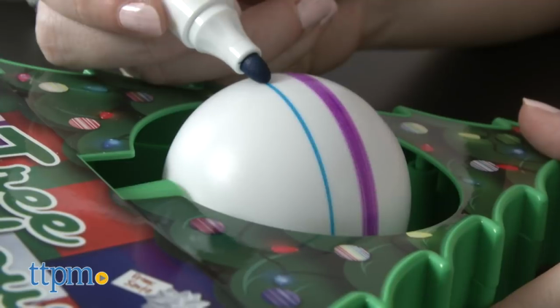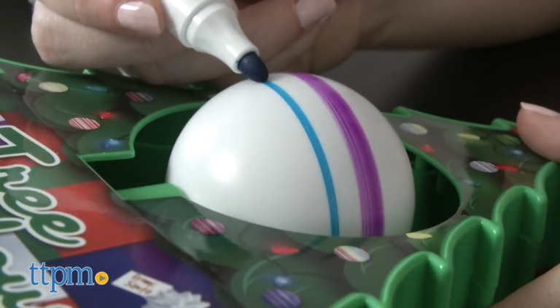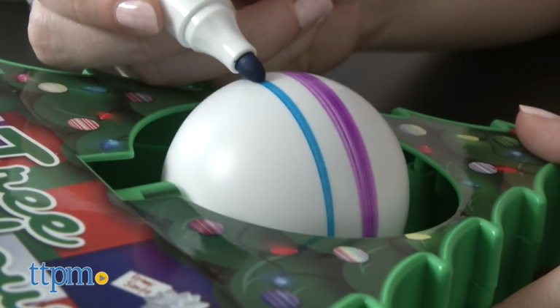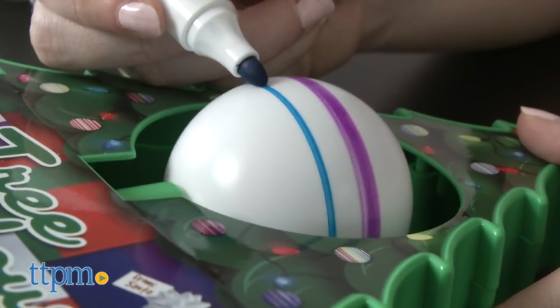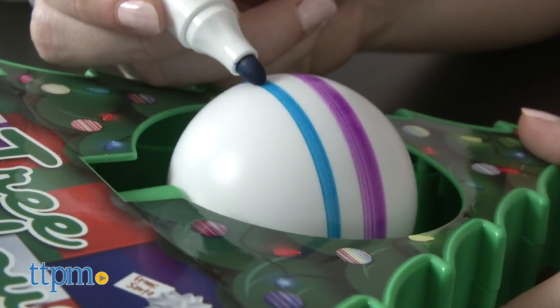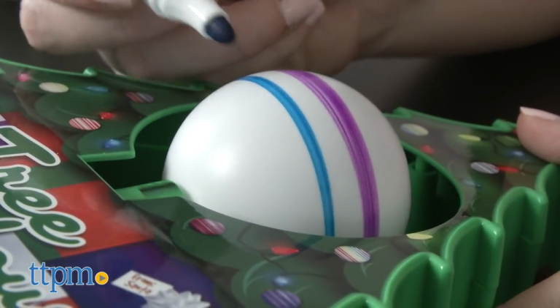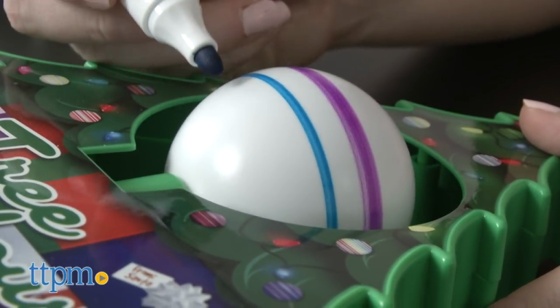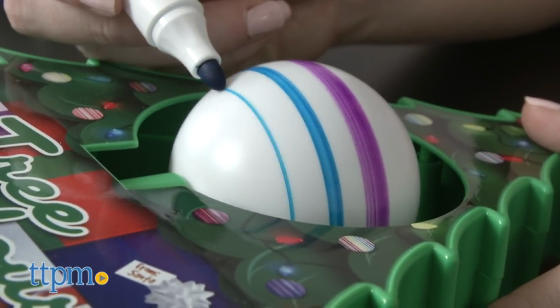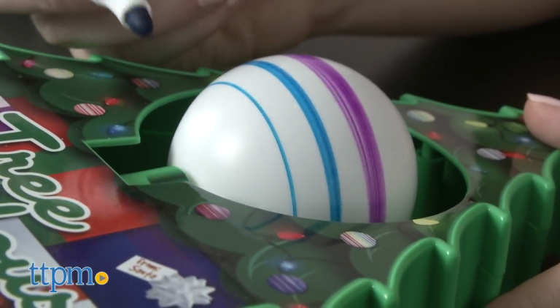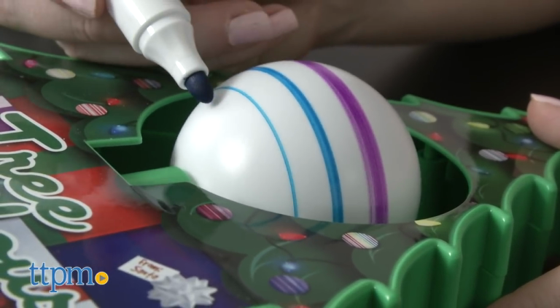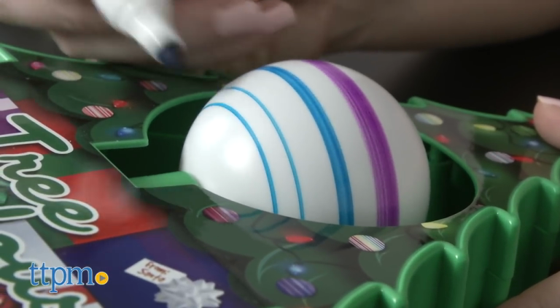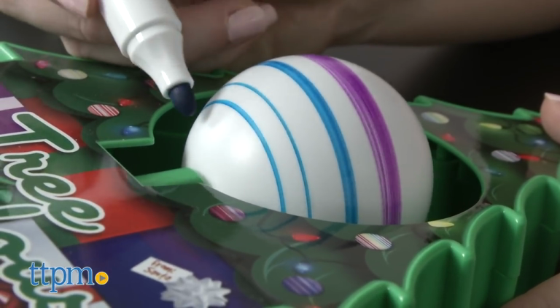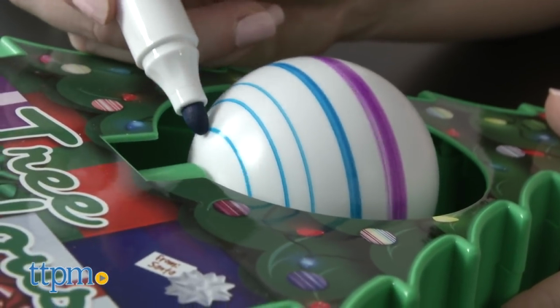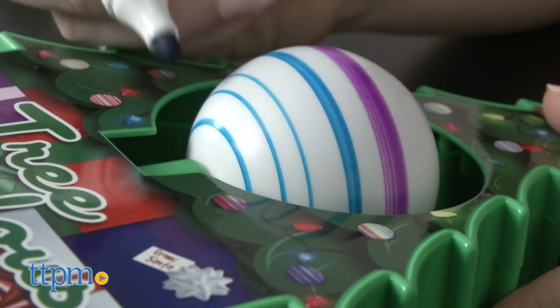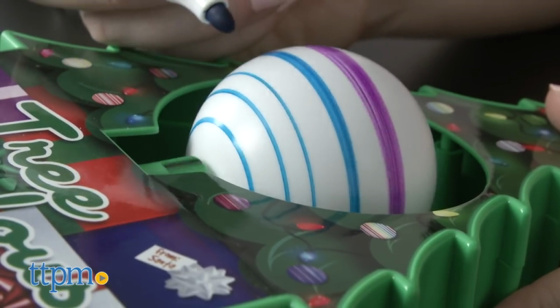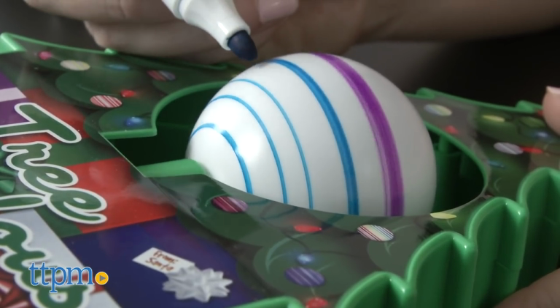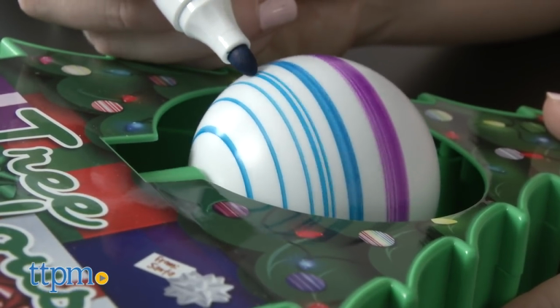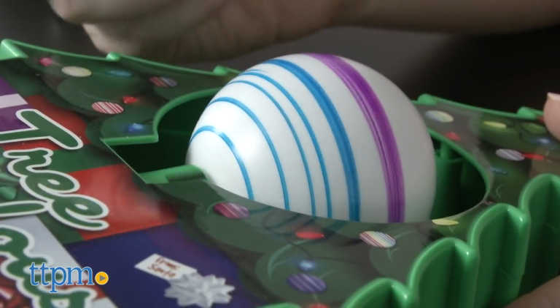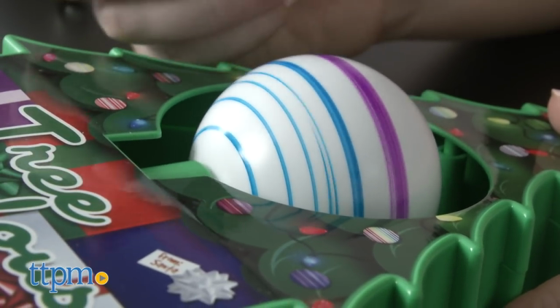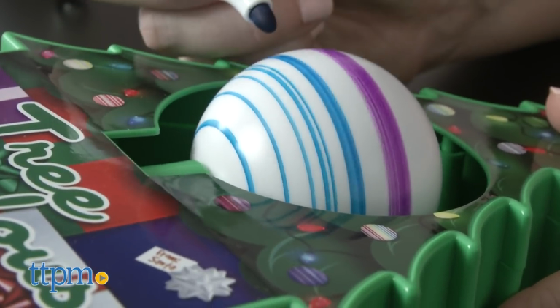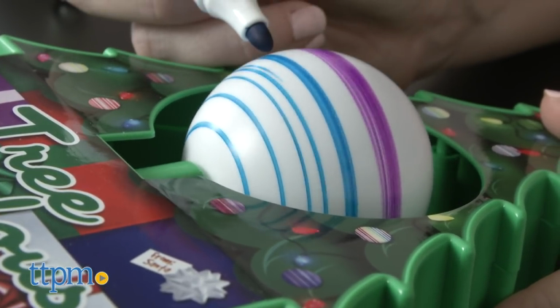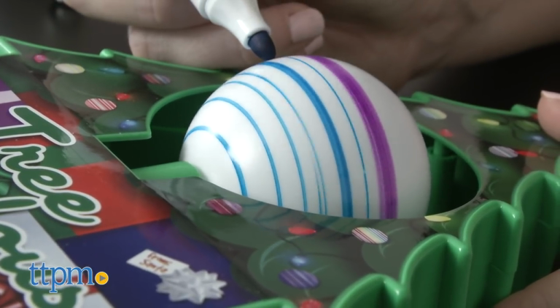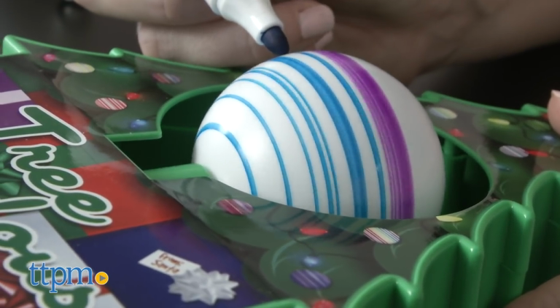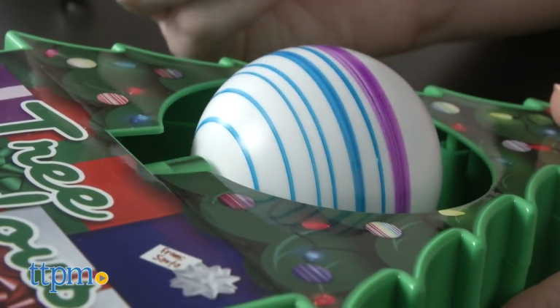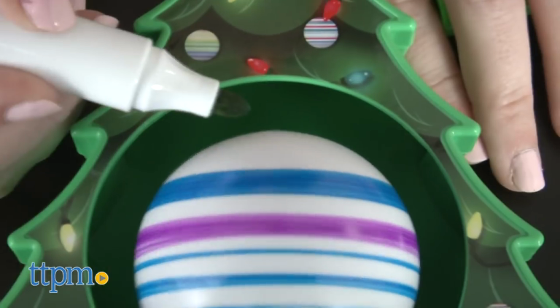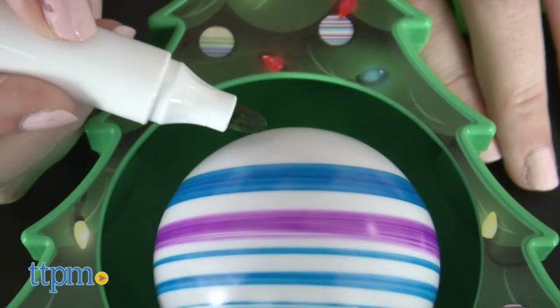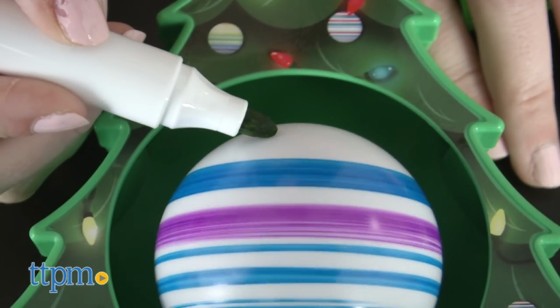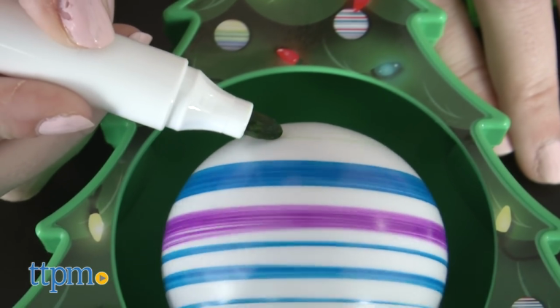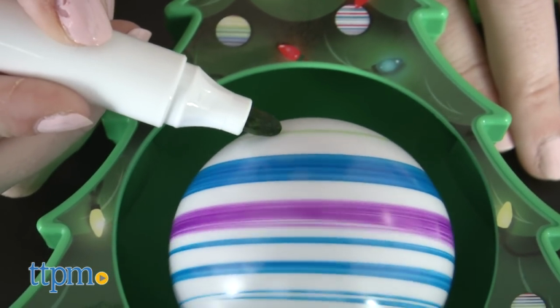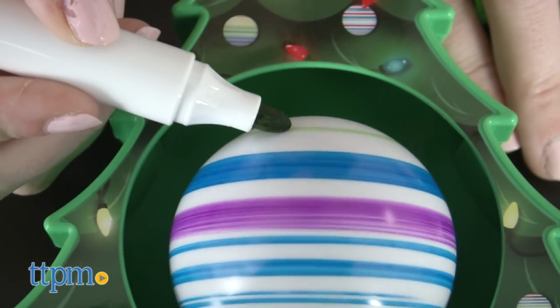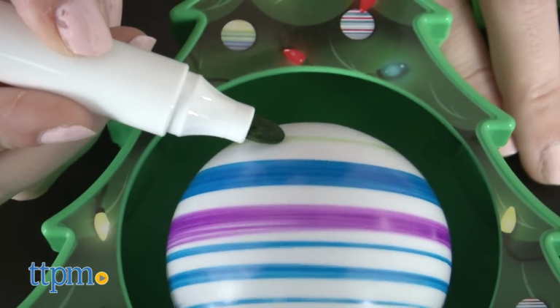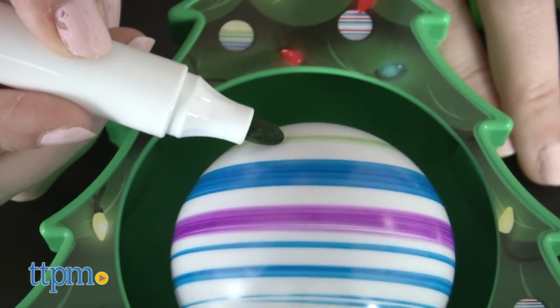All it takes is the press of the marker onto the ornament. You can hold the marker in place to create stripes that wrap around the ornament, or you can drag it to create more unique patterns and designs. Mix it up with a few colors or go crazy and use all eight.